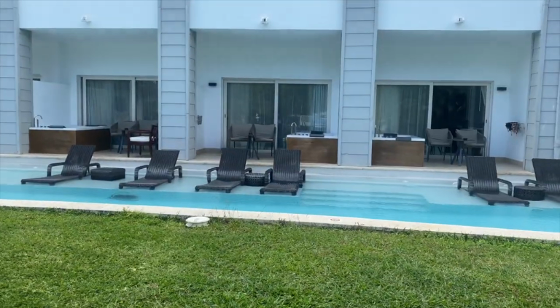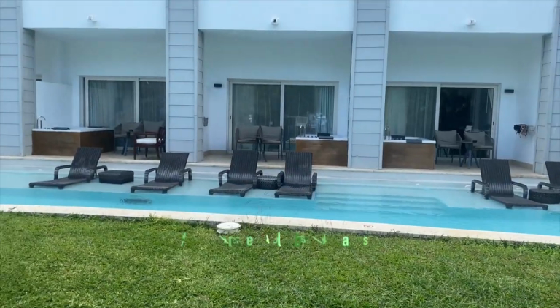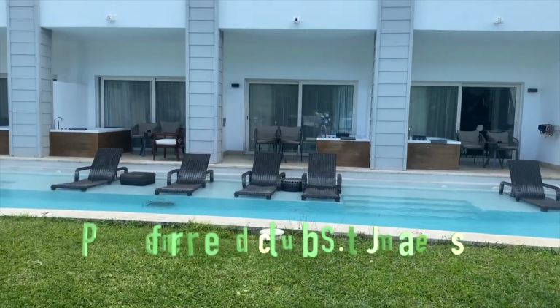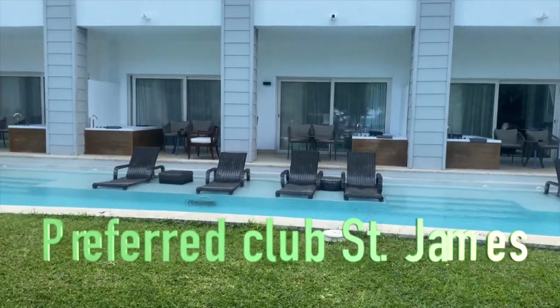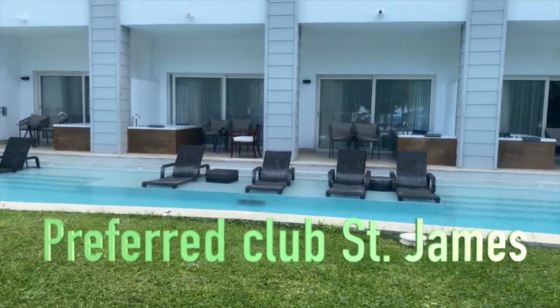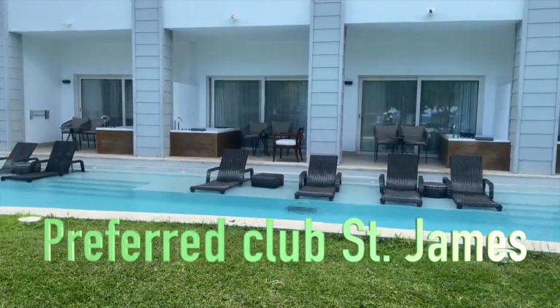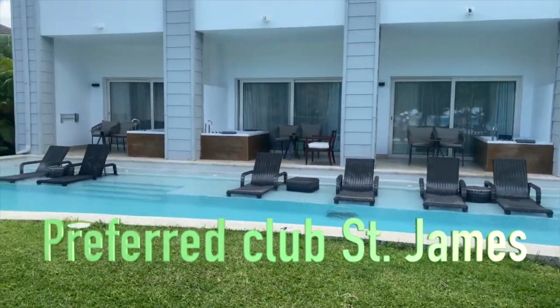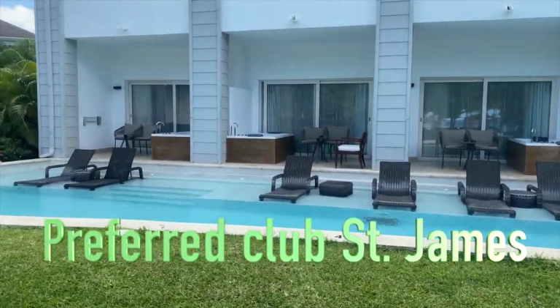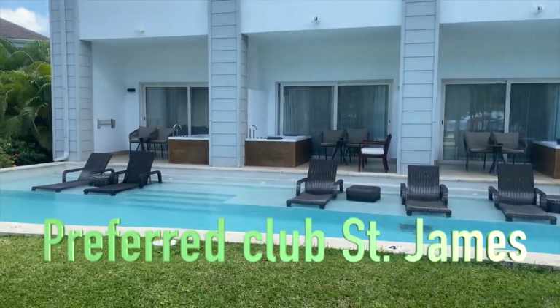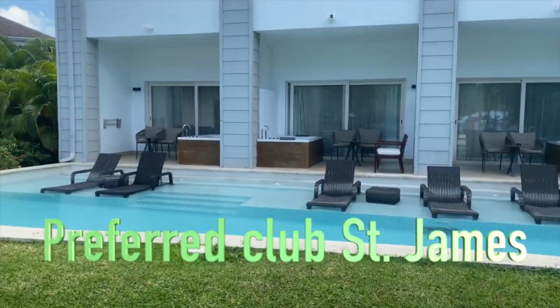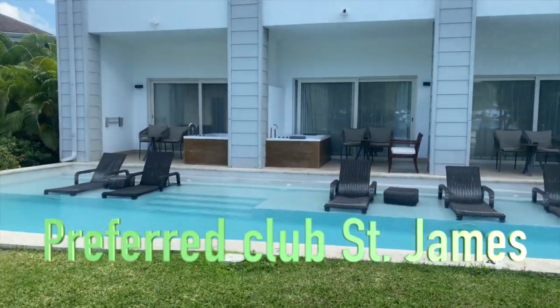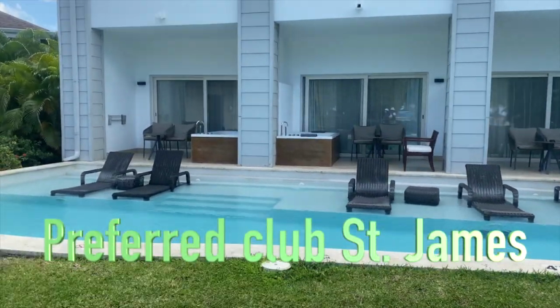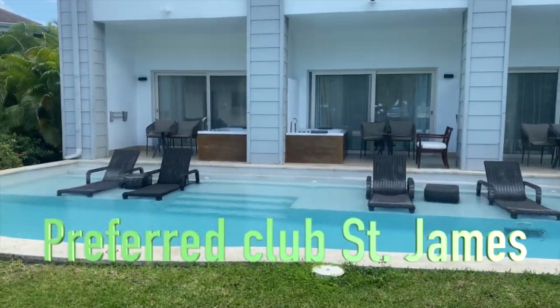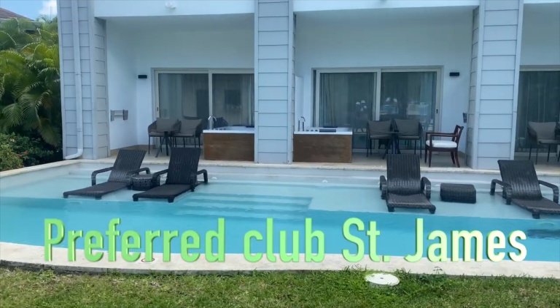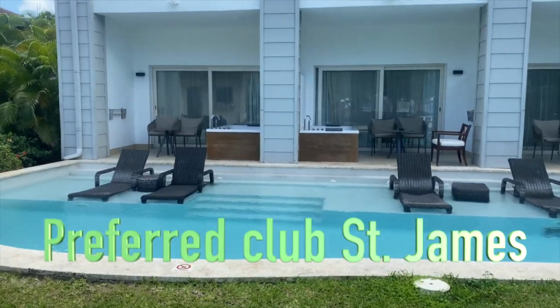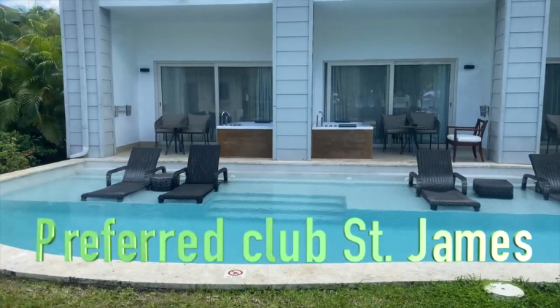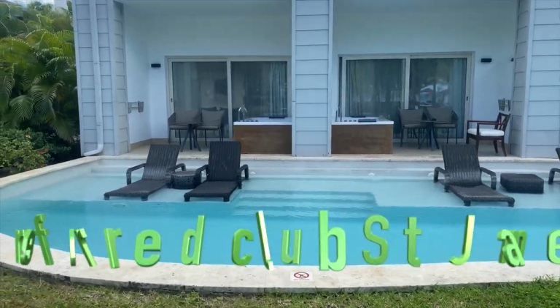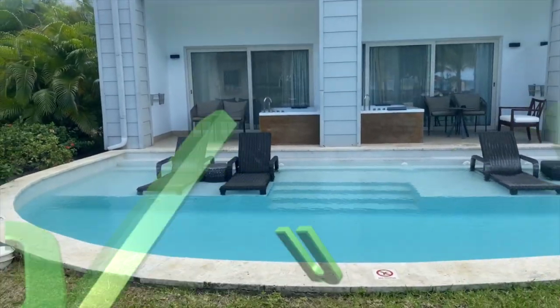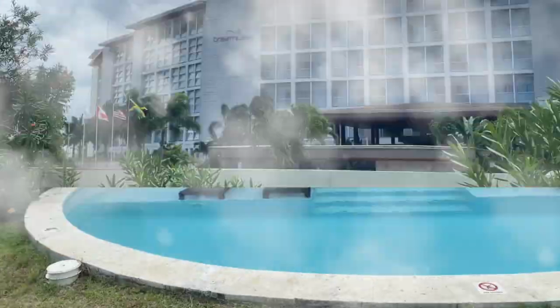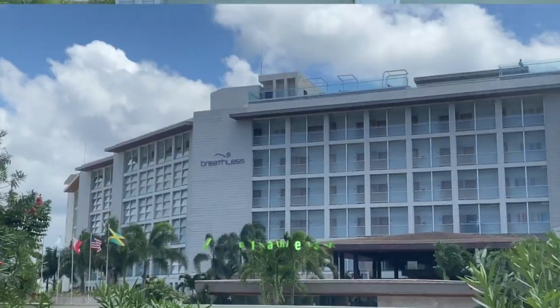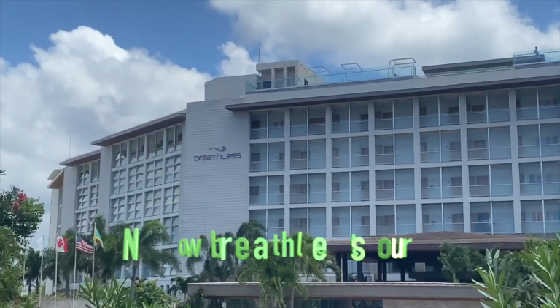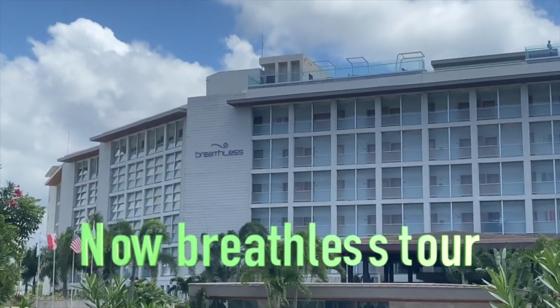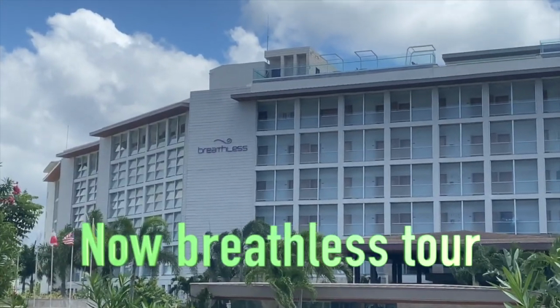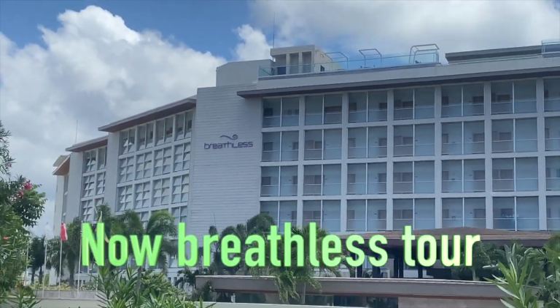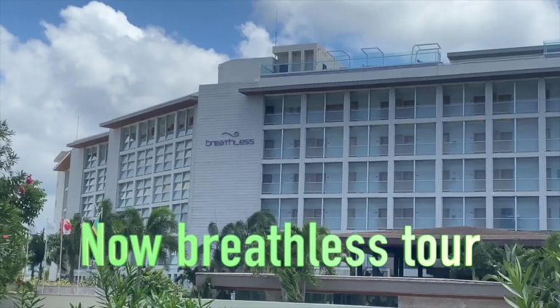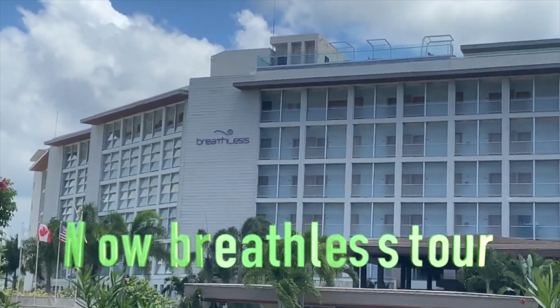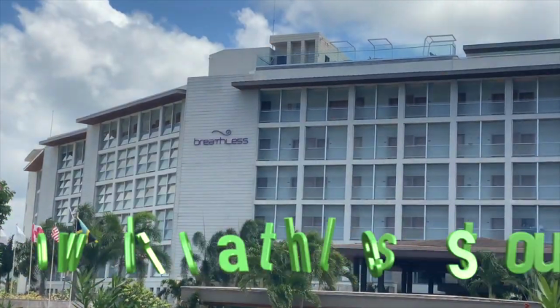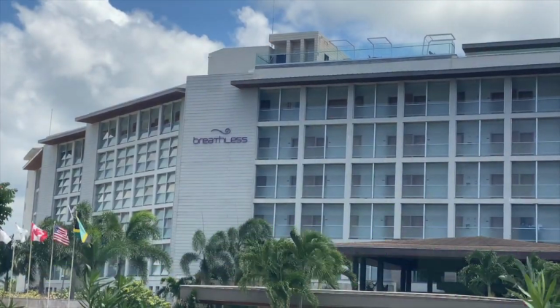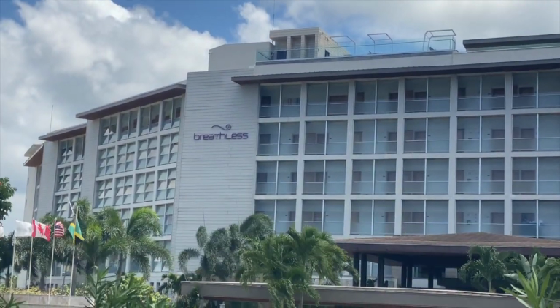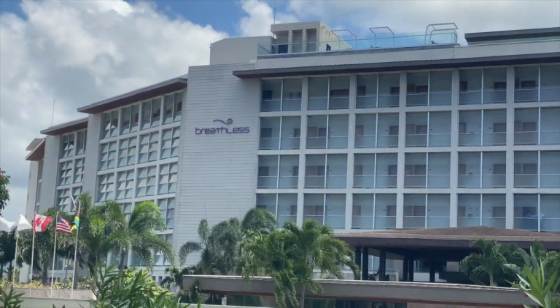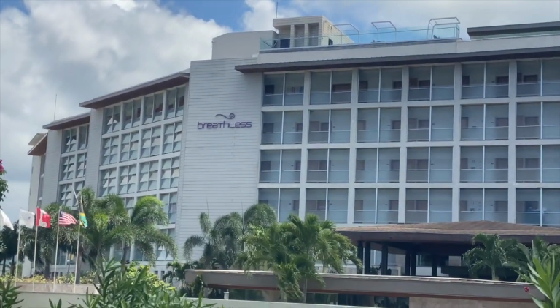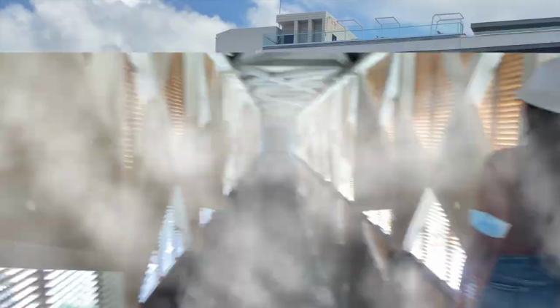This is Preferred Club St. James. As you can see, the swim-out rooms don't have the partitions like Wild Orchid does, and they actually weren't as private as Wild Orchid. As I mentioned, we're staying at Secrets Wild Orchid but we do have access to everywhere.